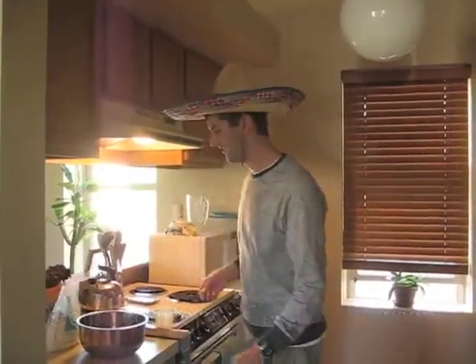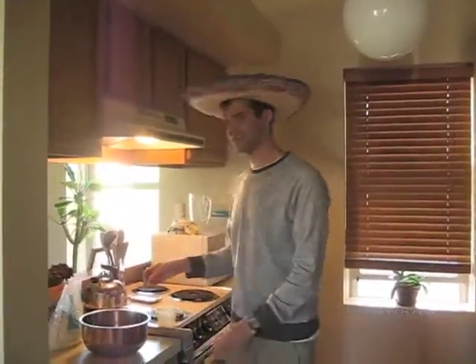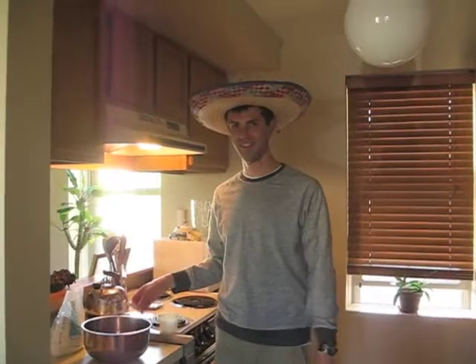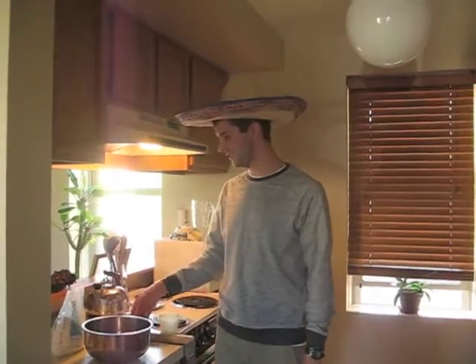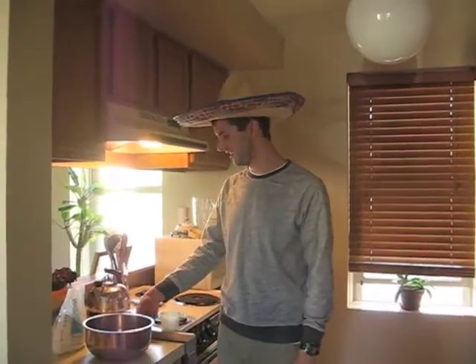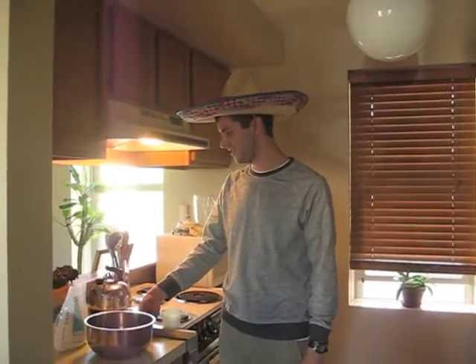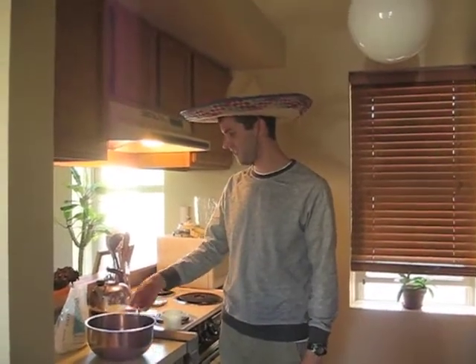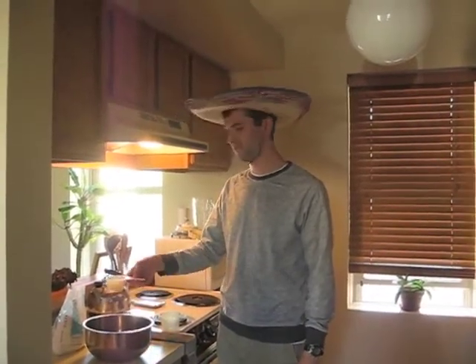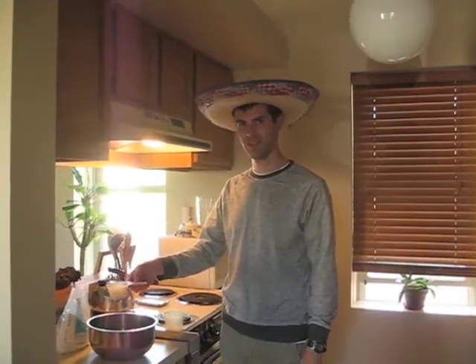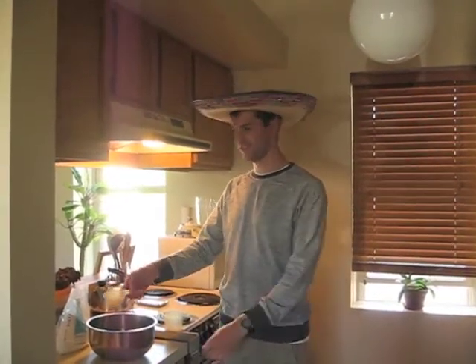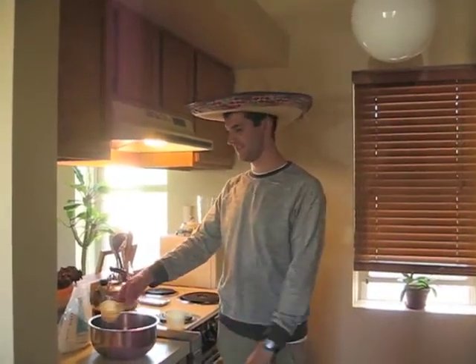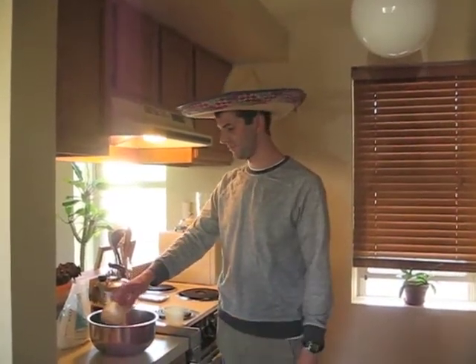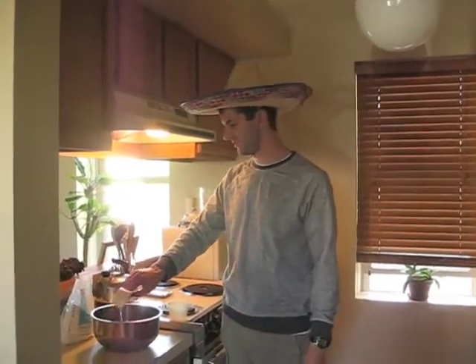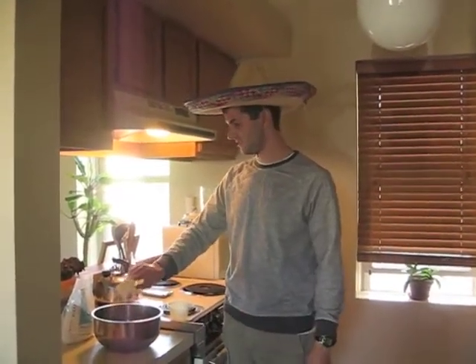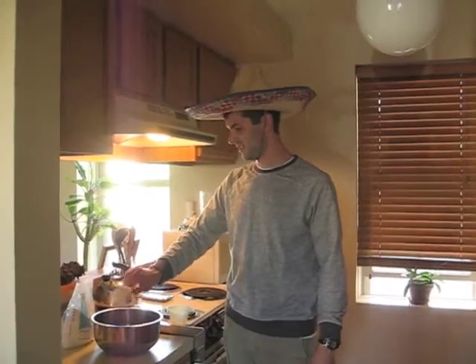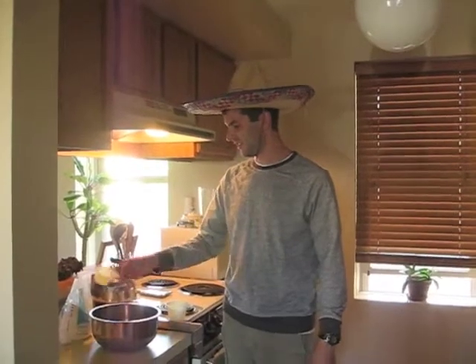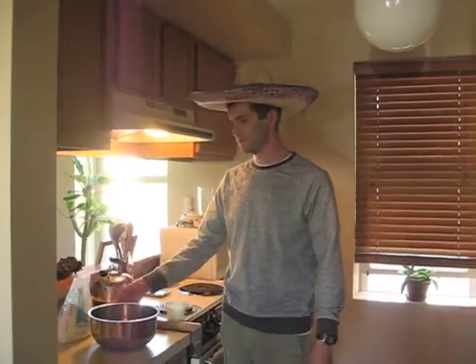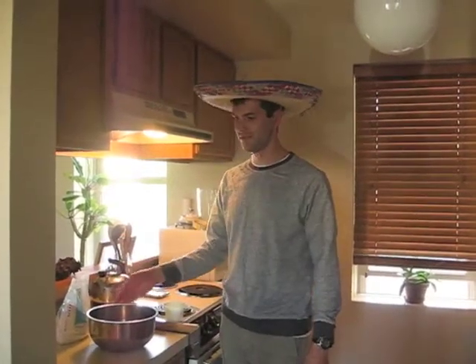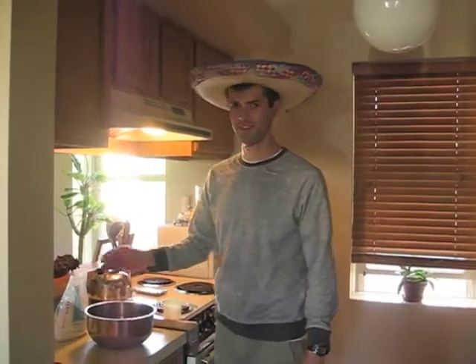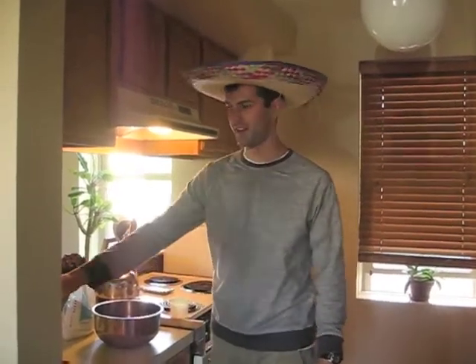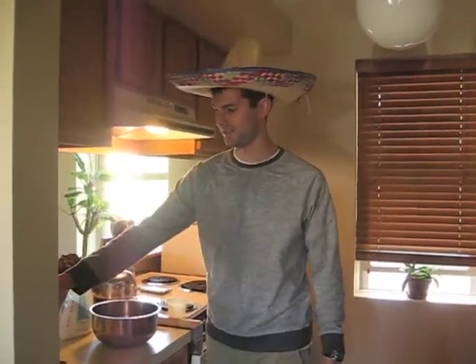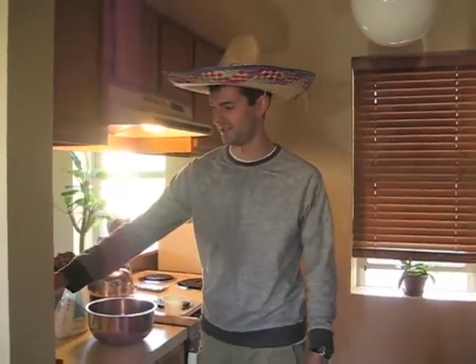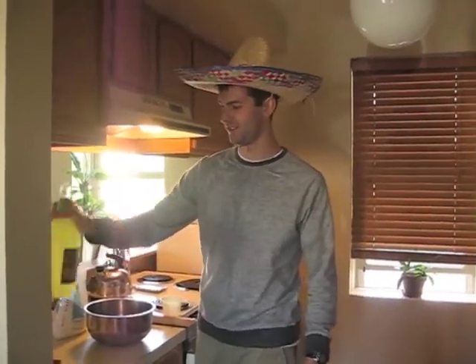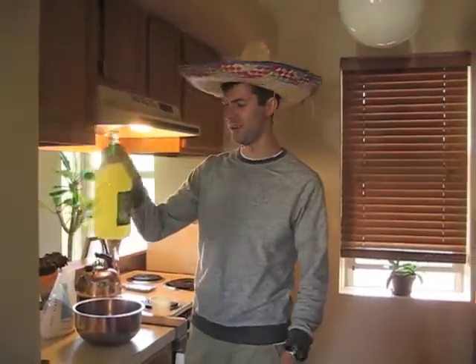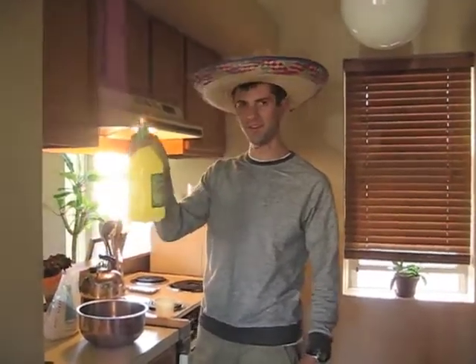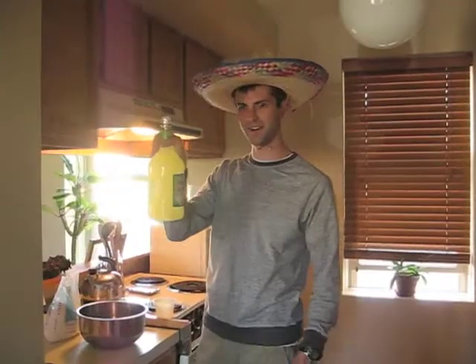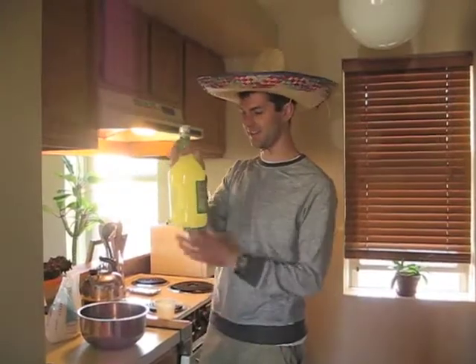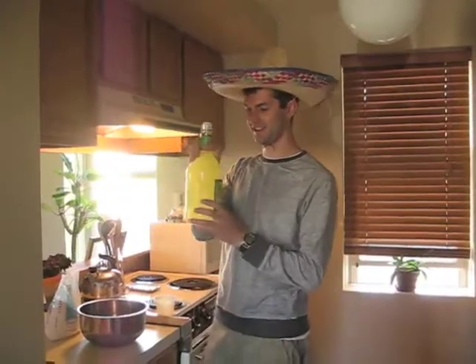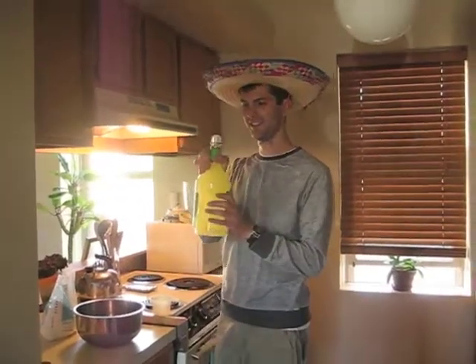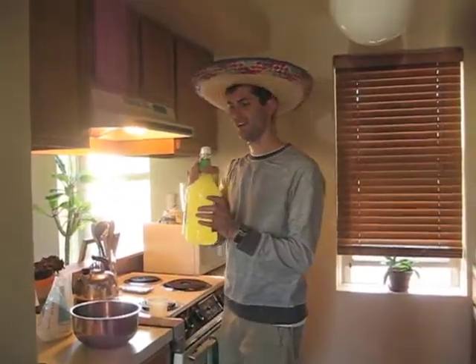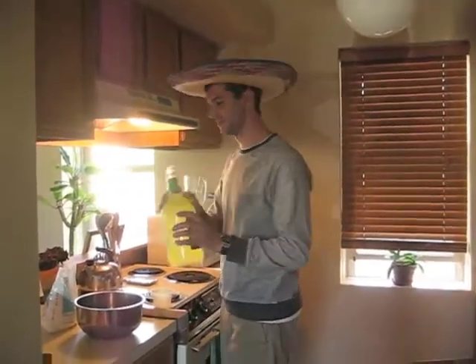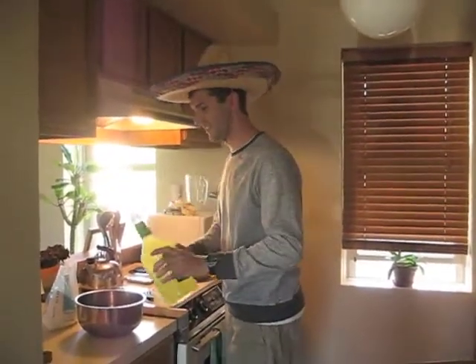First we're going to start by putting about a half cup of lime juice in the bowl. I'm supposed to have triple sec but I don't, so I'm just going to put a little bit of margarita mix in to substitute for that.